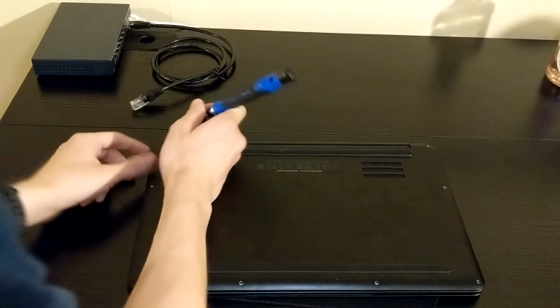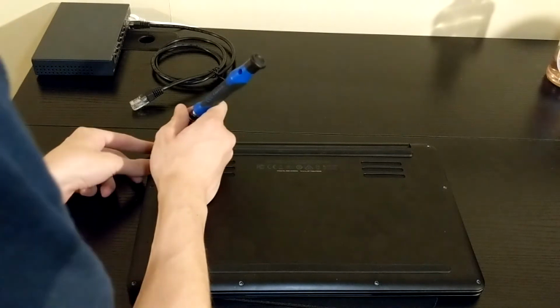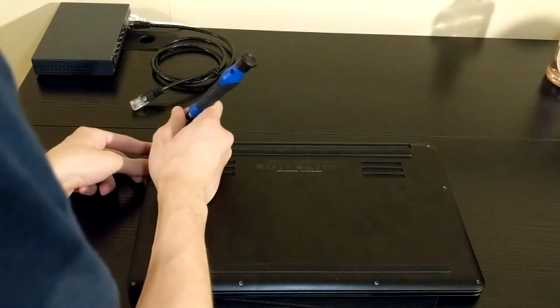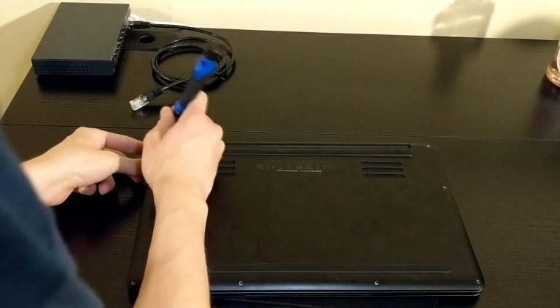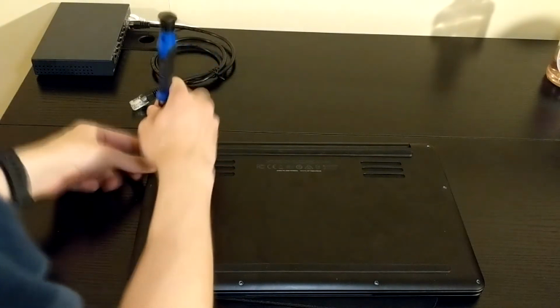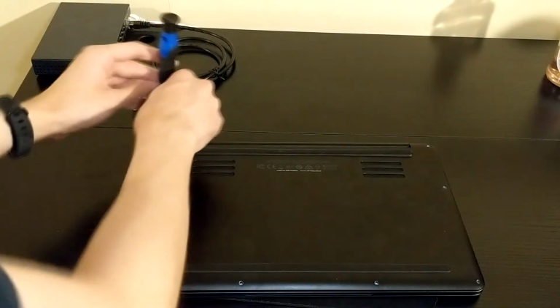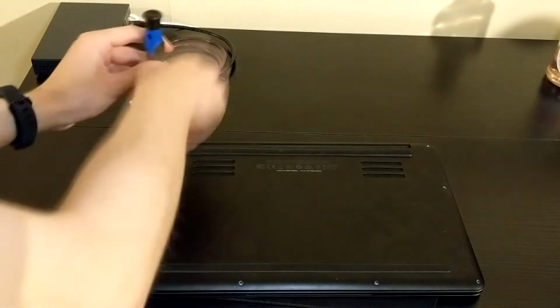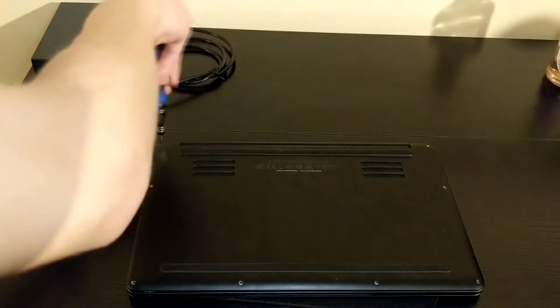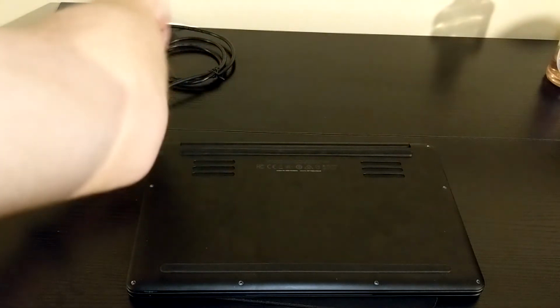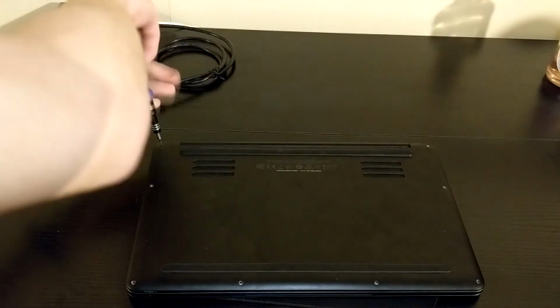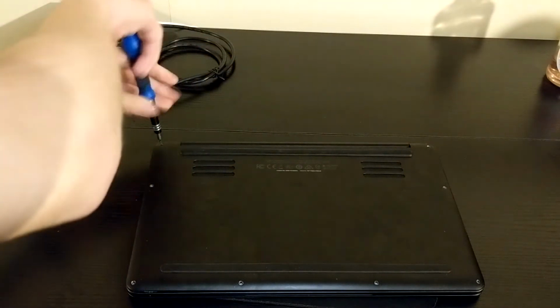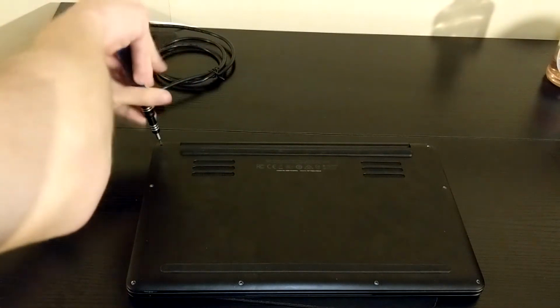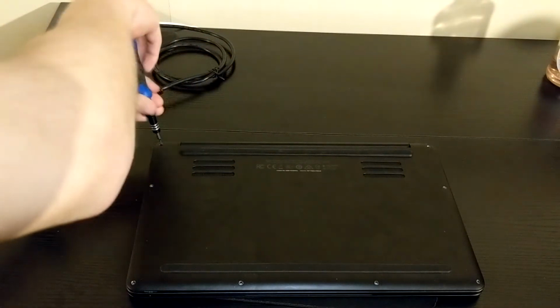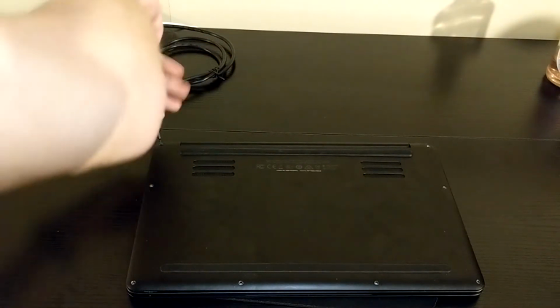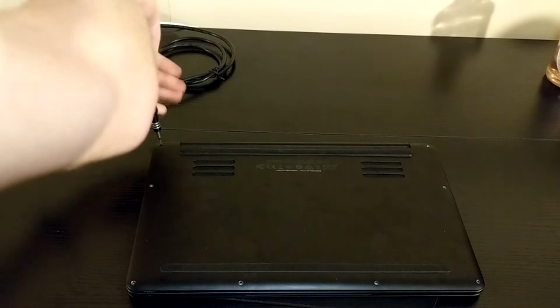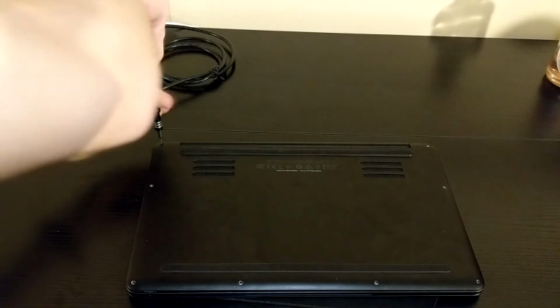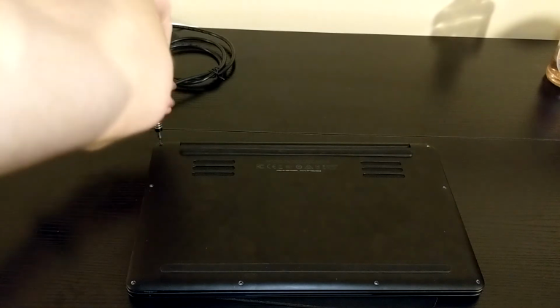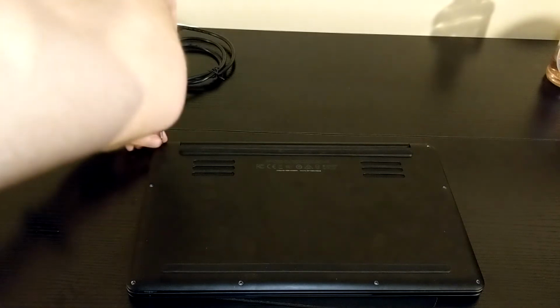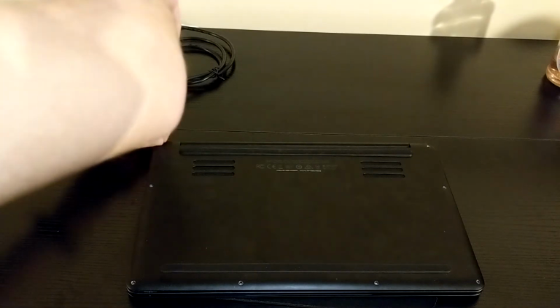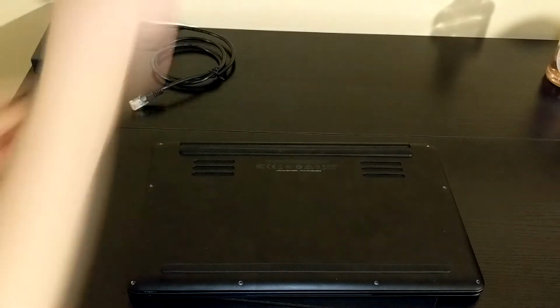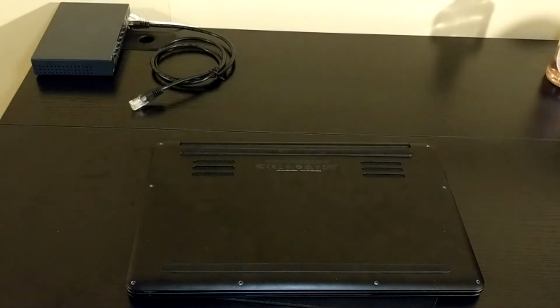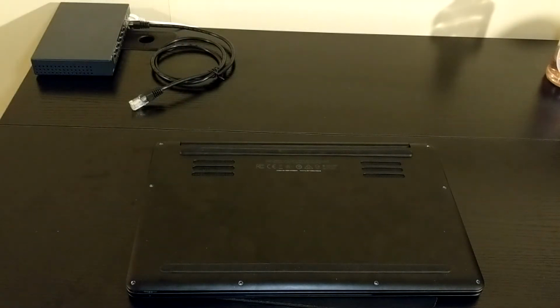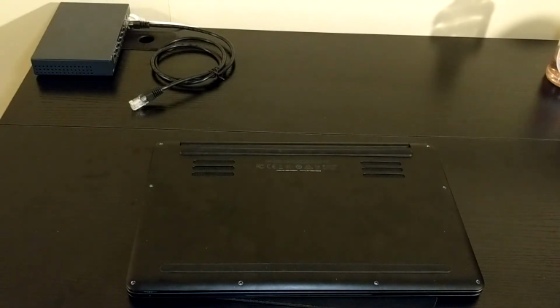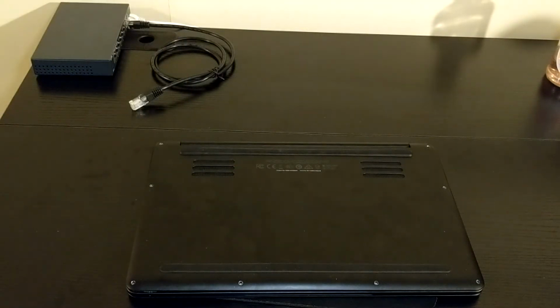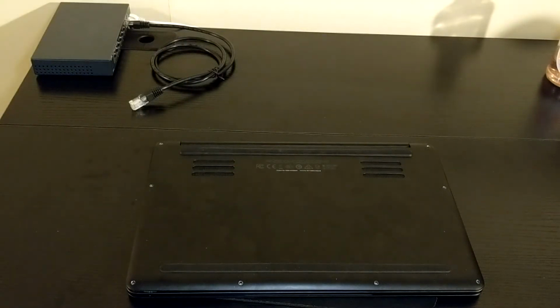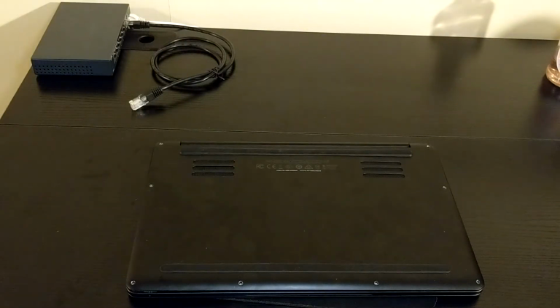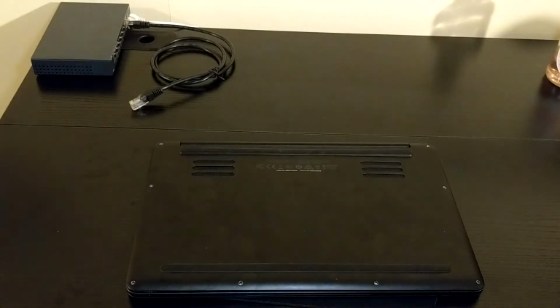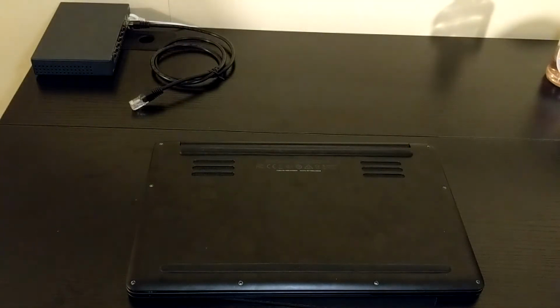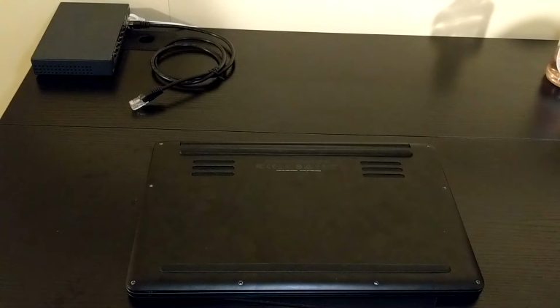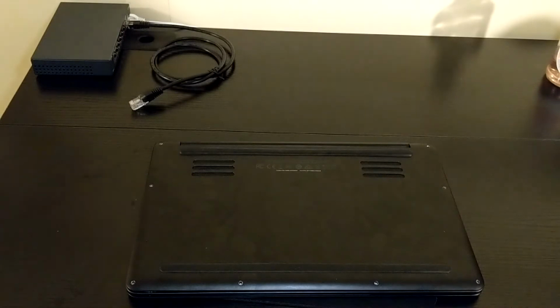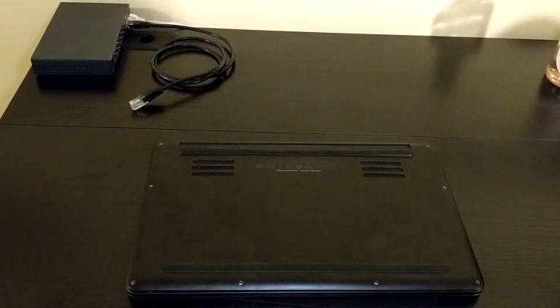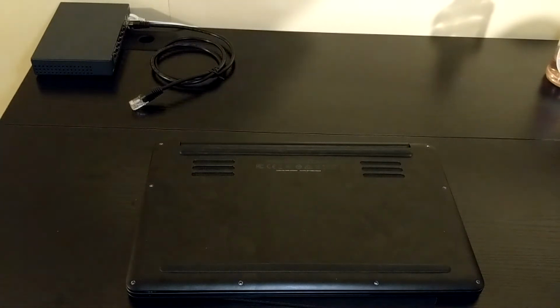Alright, so the screws on the outside are Torx, so I'm going to unscrew these first with the Torx head. Alright, last screw — this is the eighth screw on the bottom of the laptop. We got that off, and let's open the back panel.